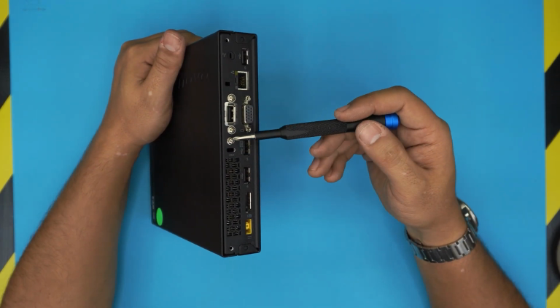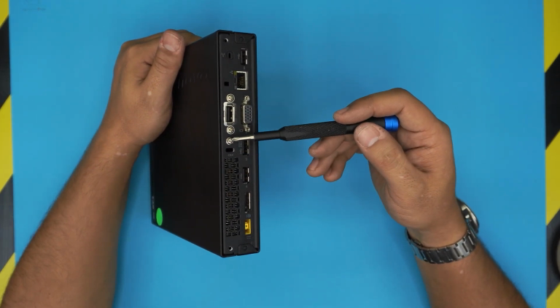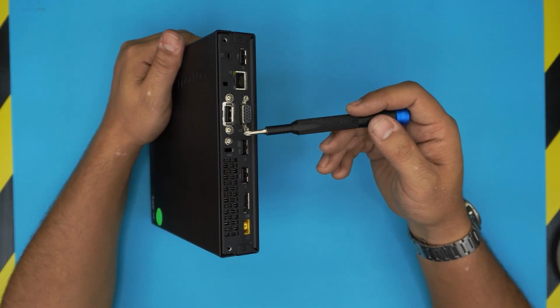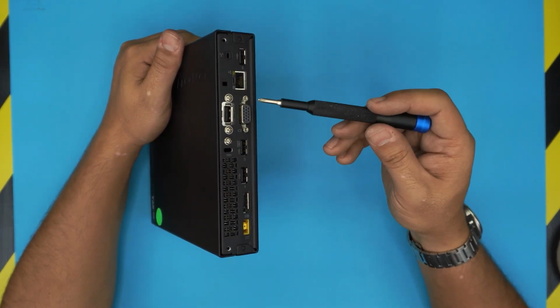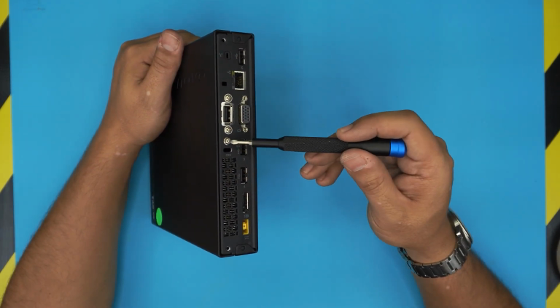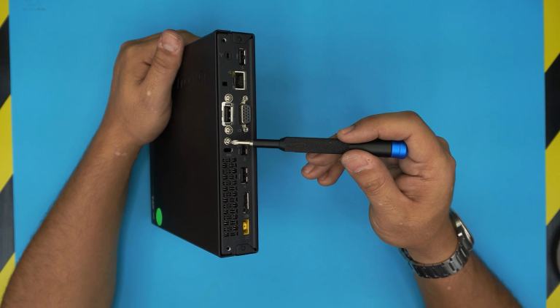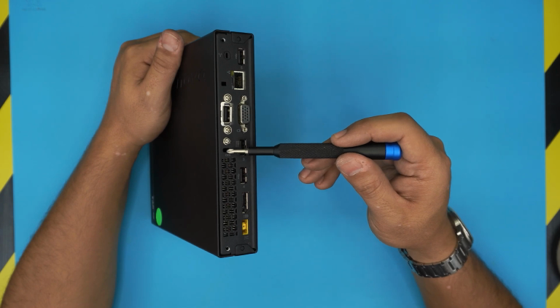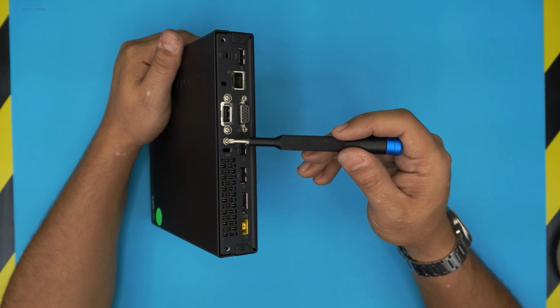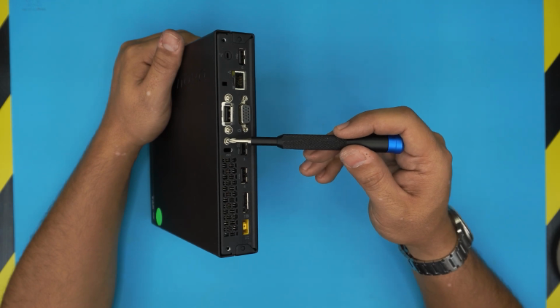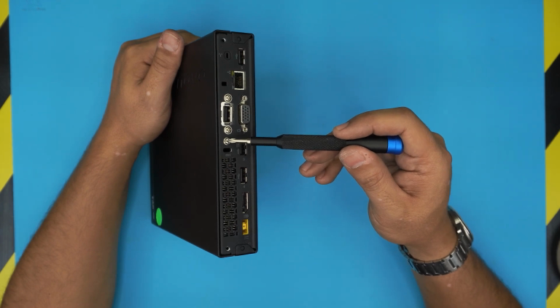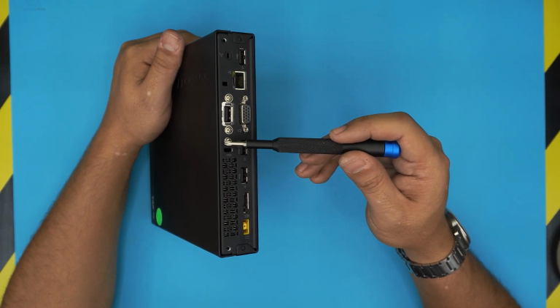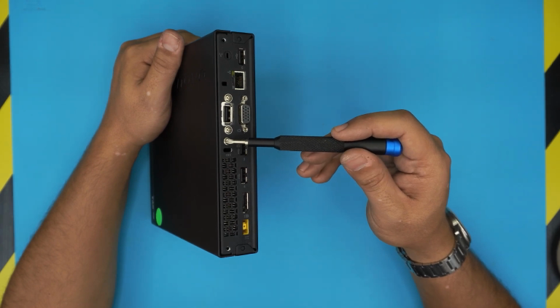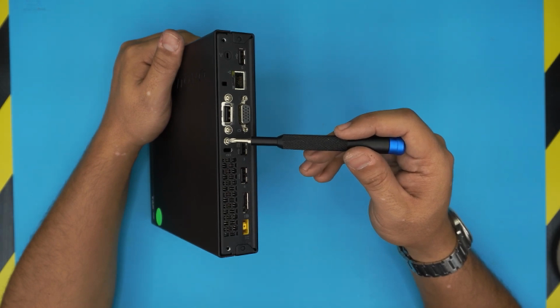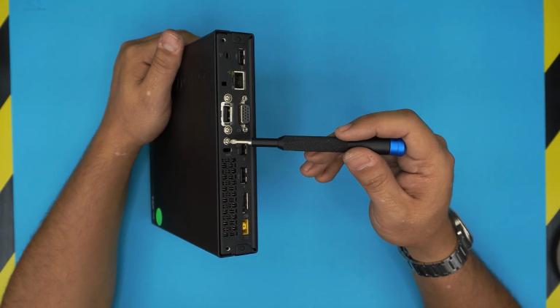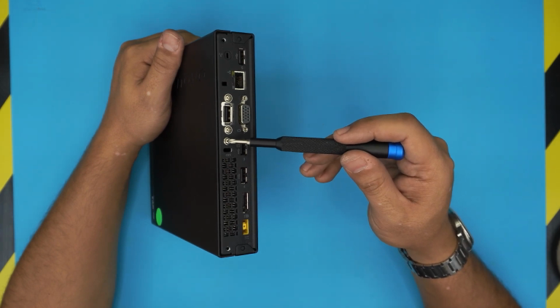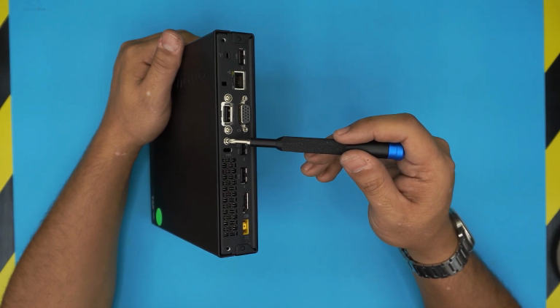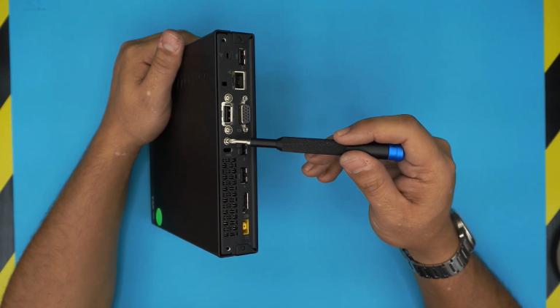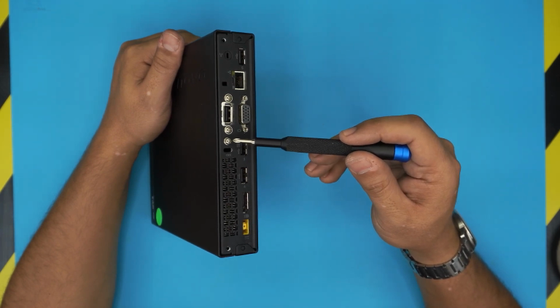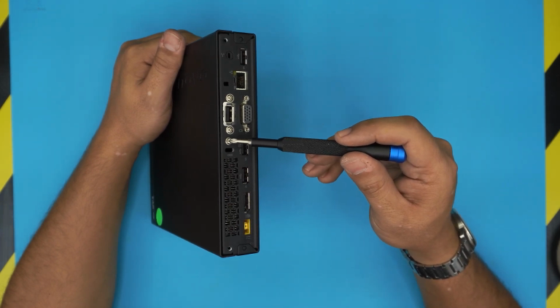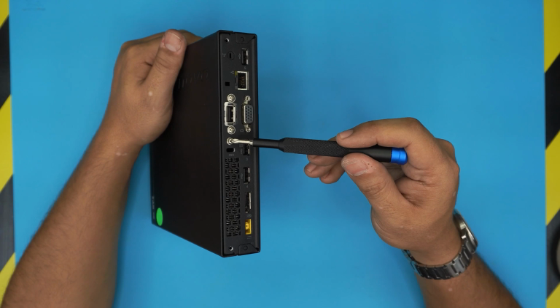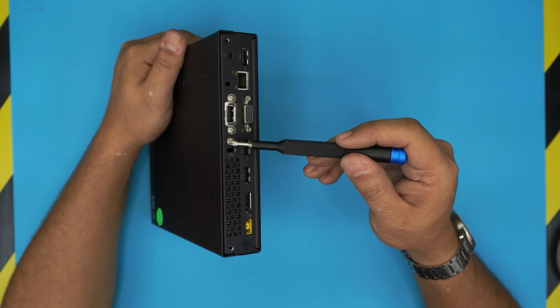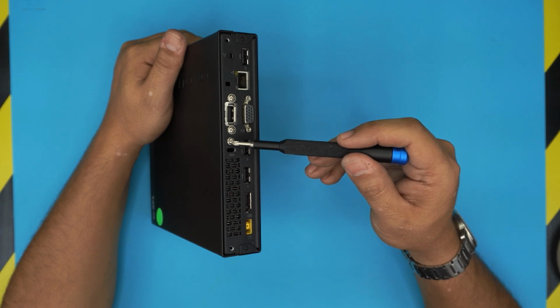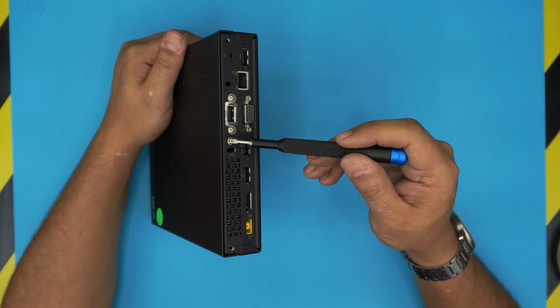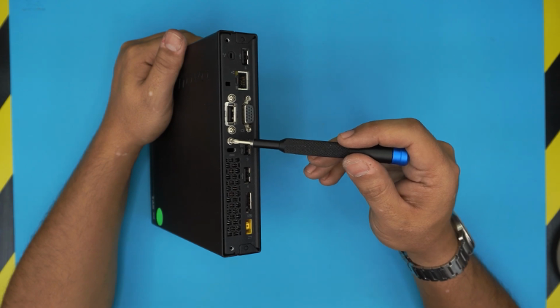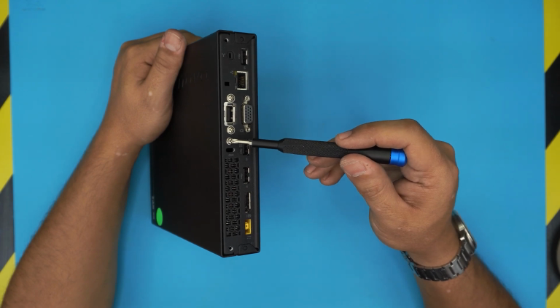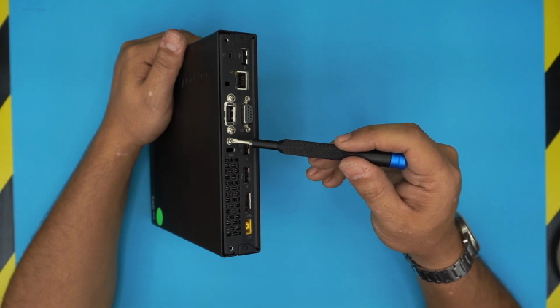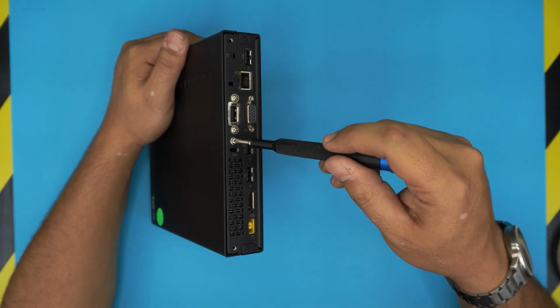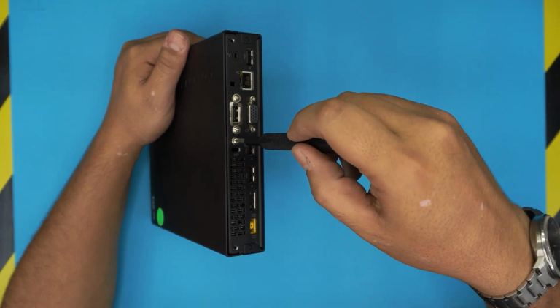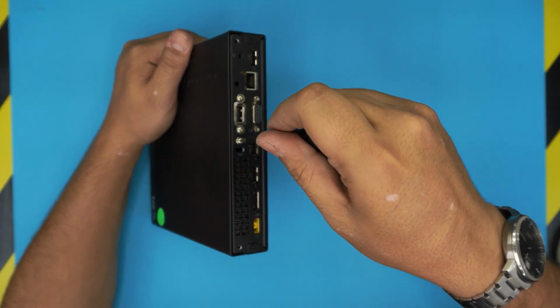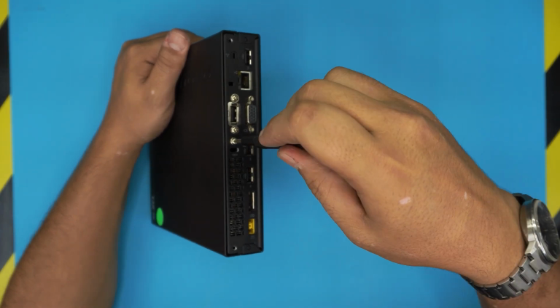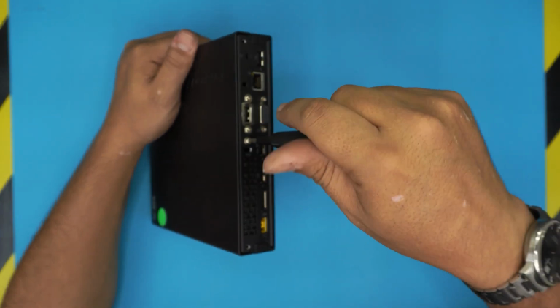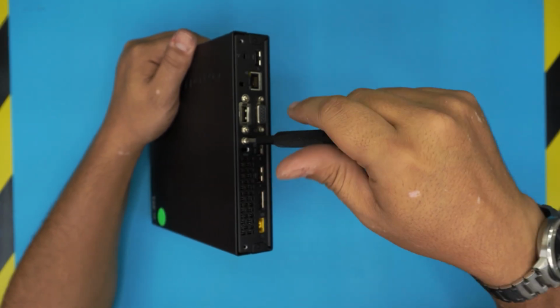Remove the one screw at the back of the PC. It's always the screw in the middle — it could be colored black, or be a bigger or smaller screw, but it's always the one in the middle. Go ahead and remove this screw.